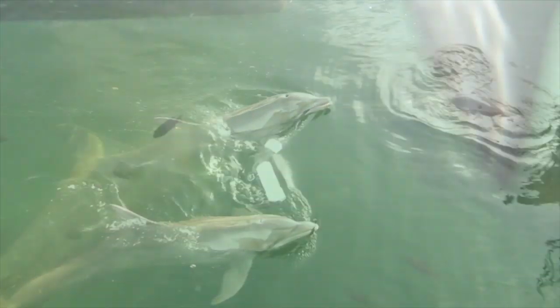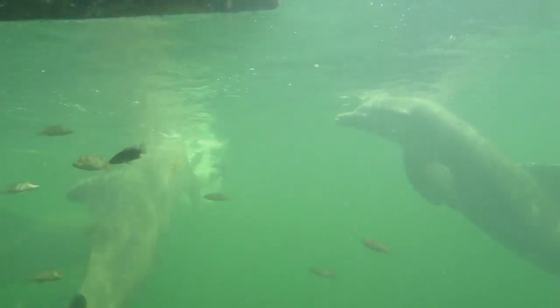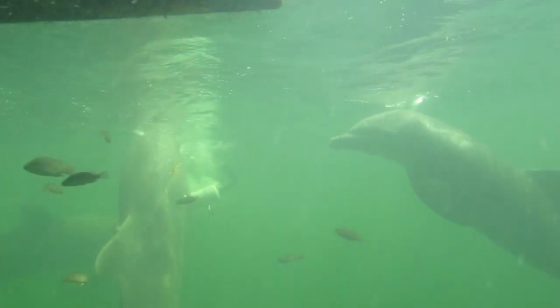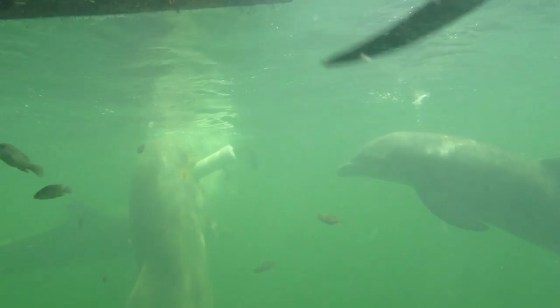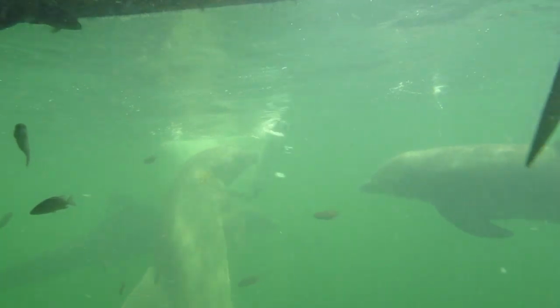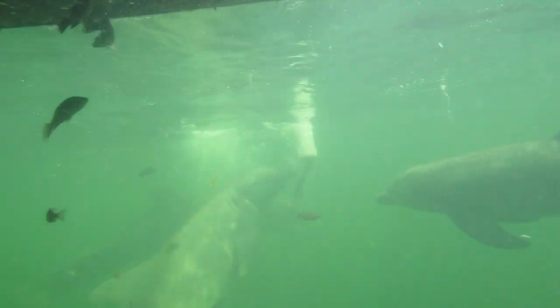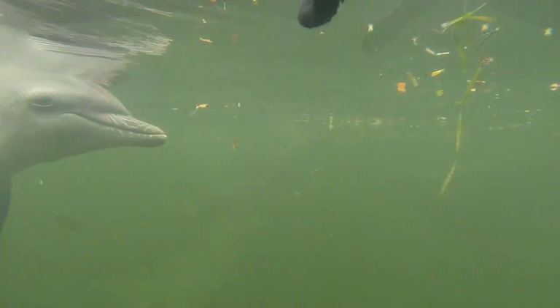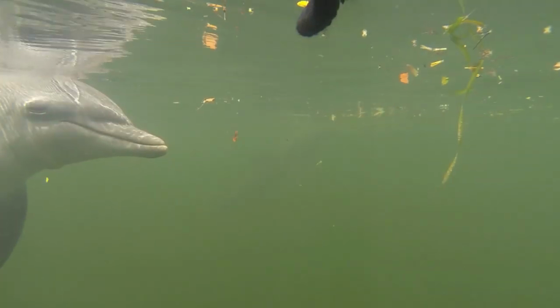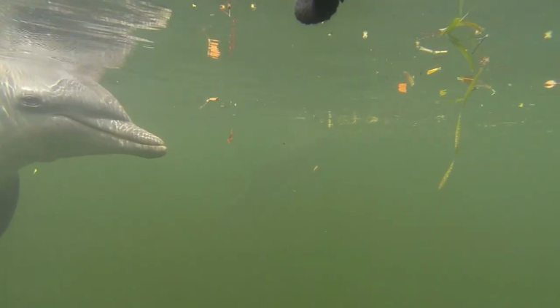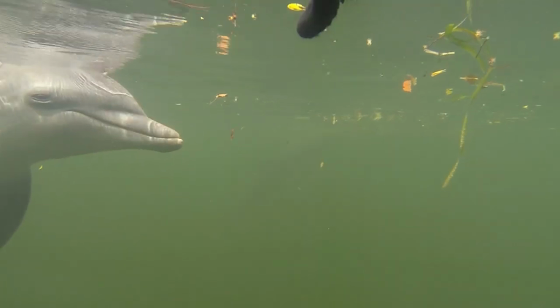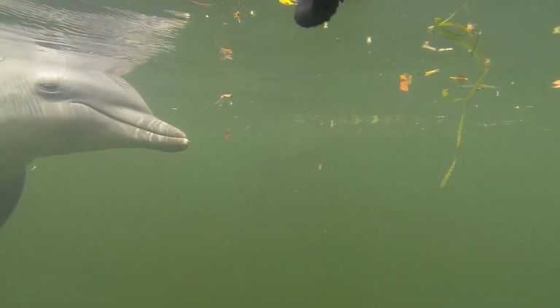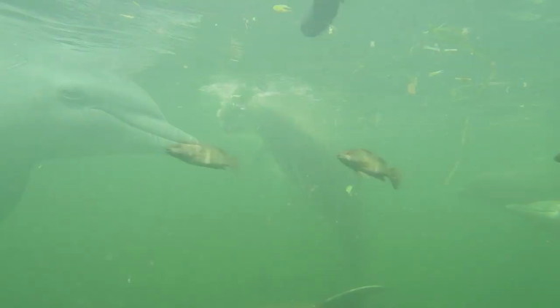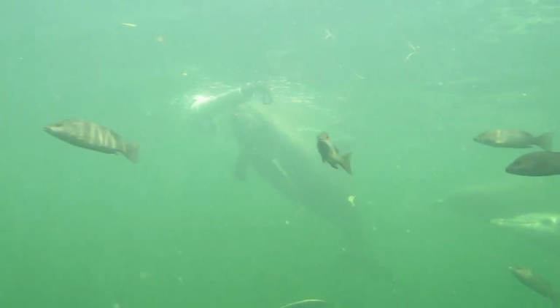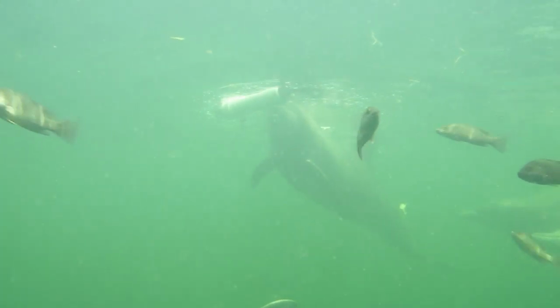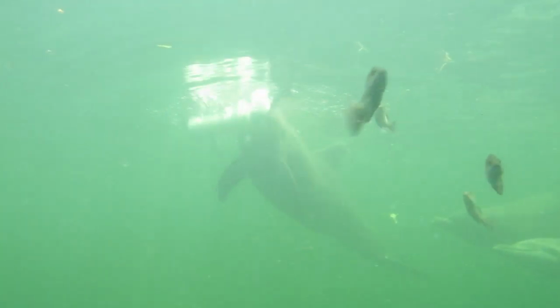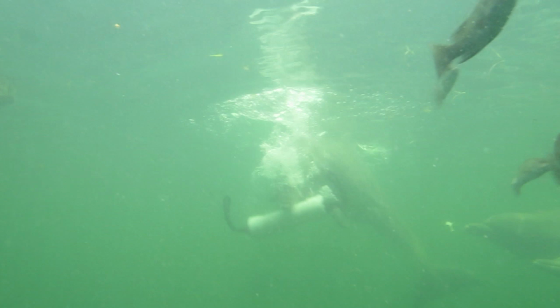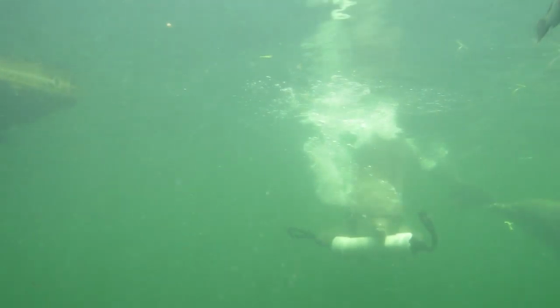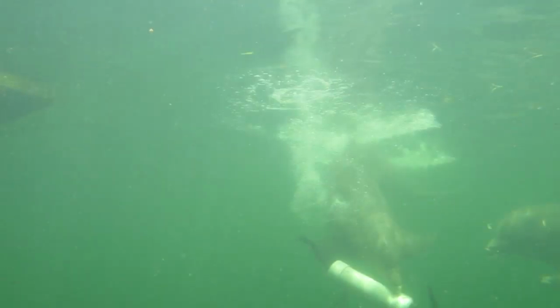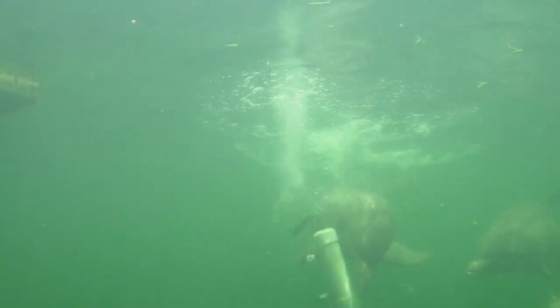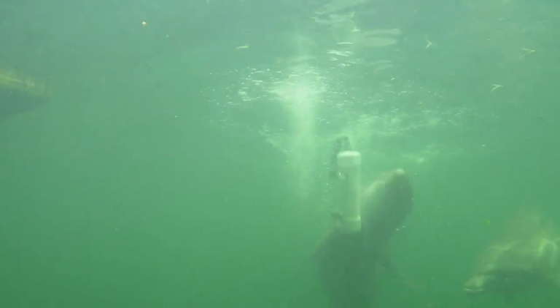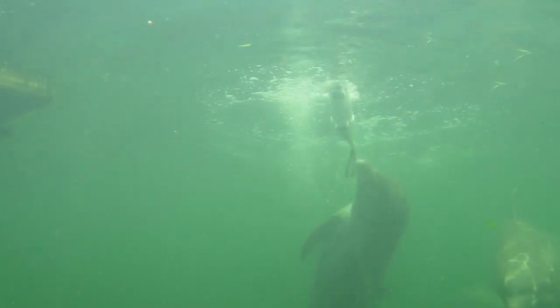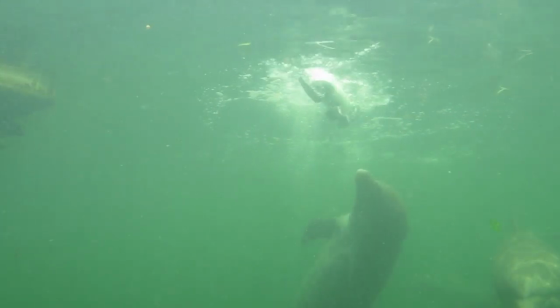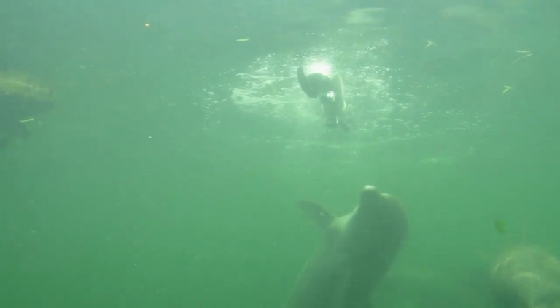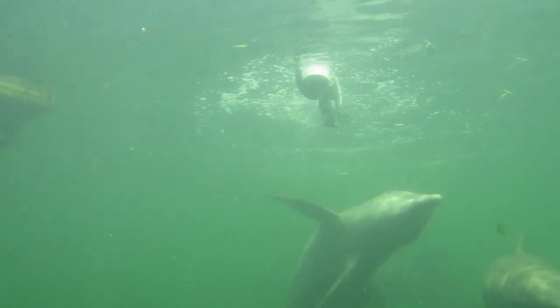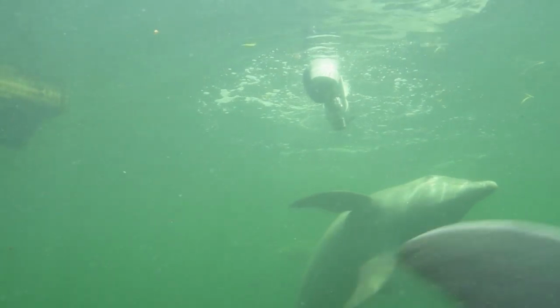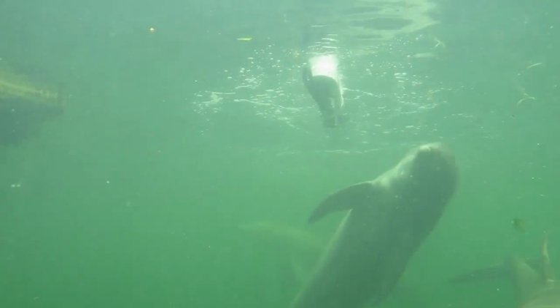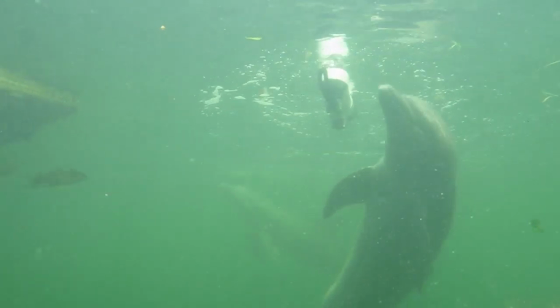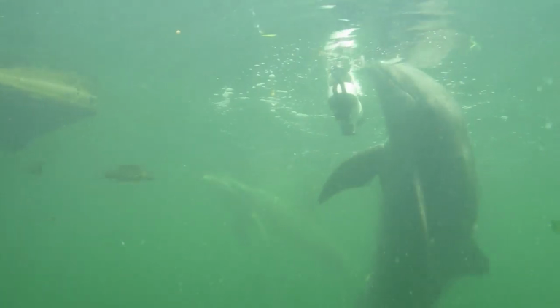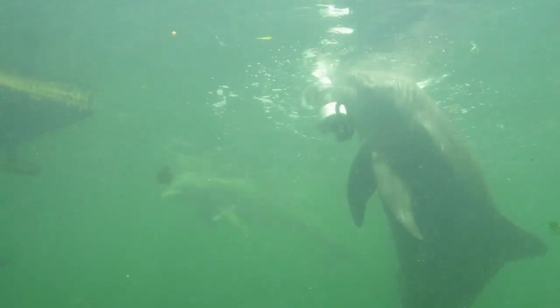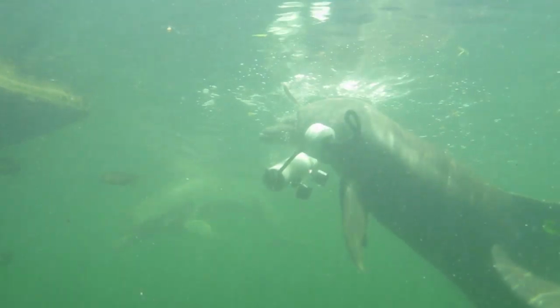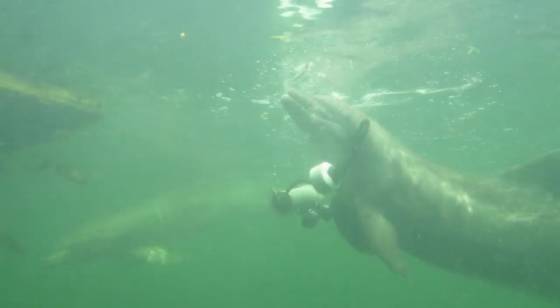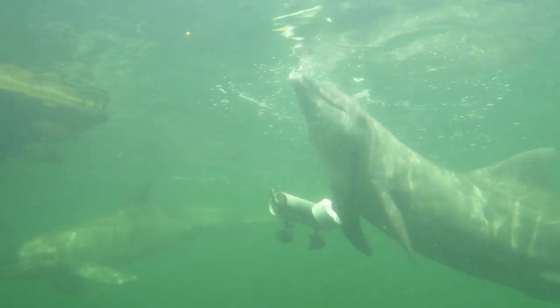While other locations showed varying strategies and interest levels, no other dolphins cooperated to open the device, suggesting that individual differences, dominance, and sex may play important roles in dolphins' willingness to cooperate.